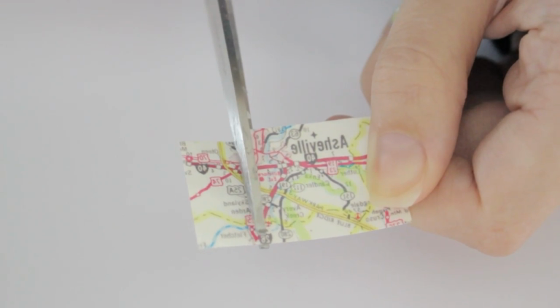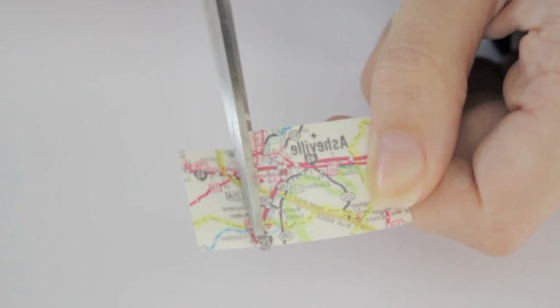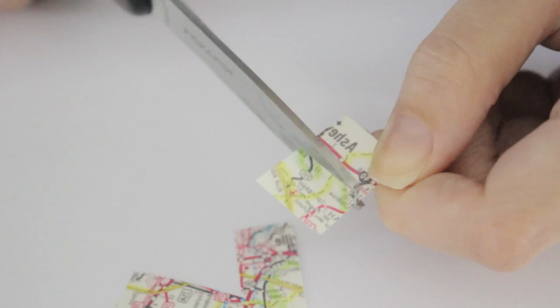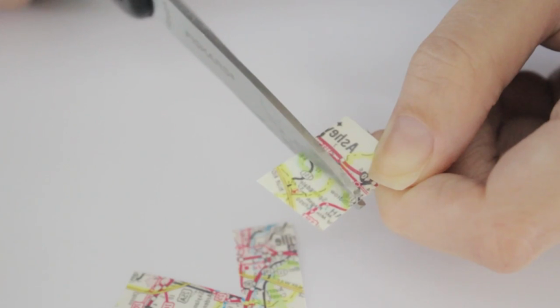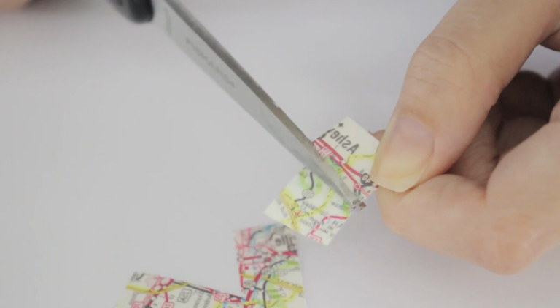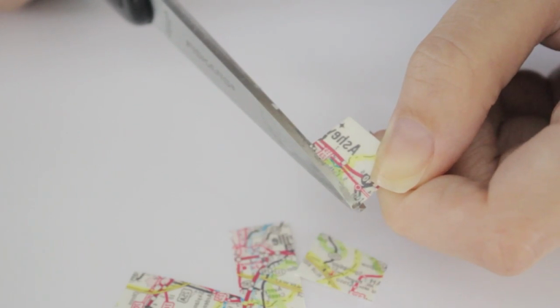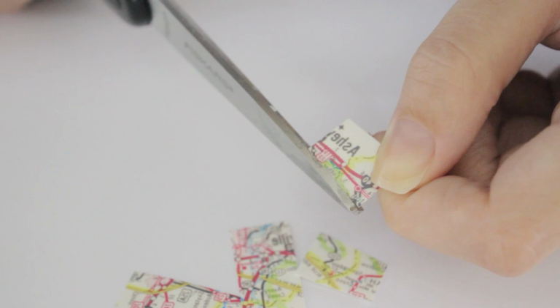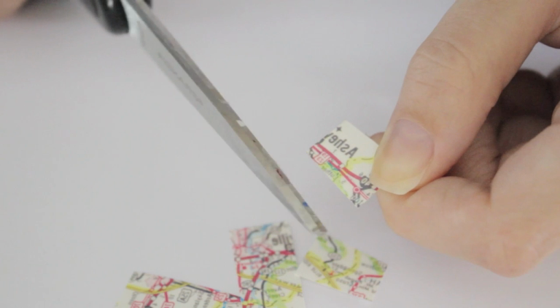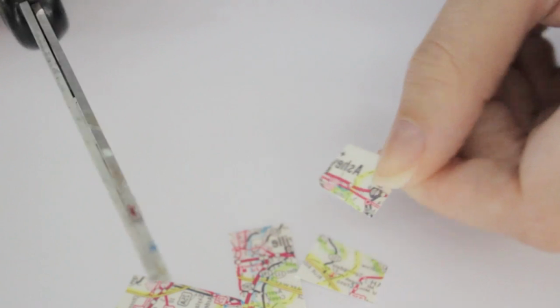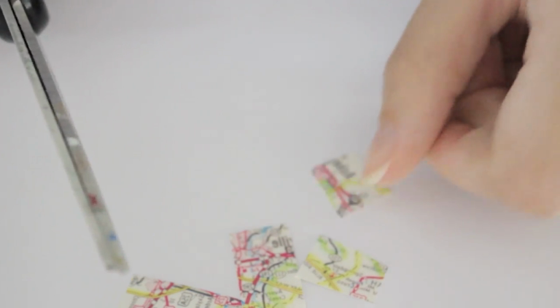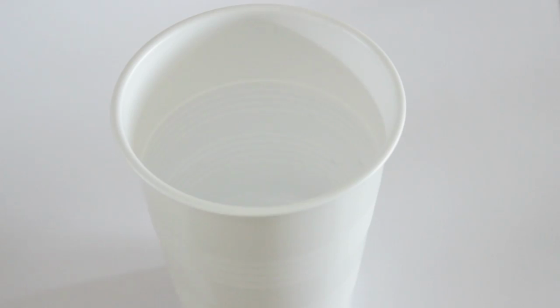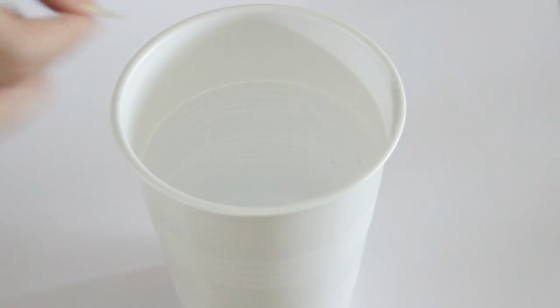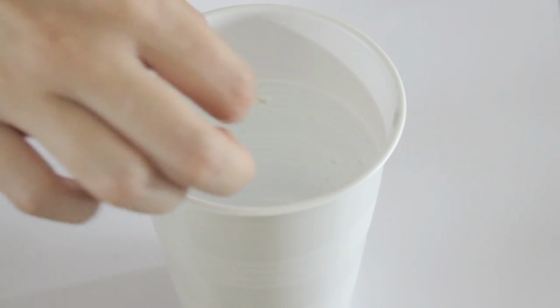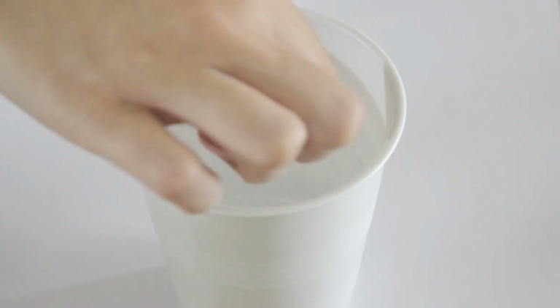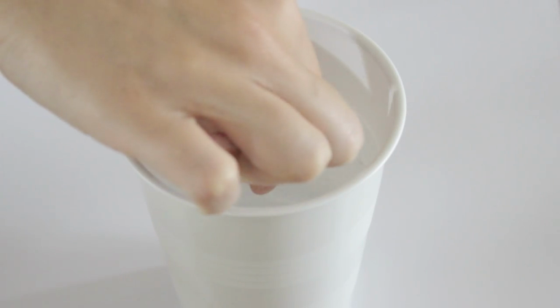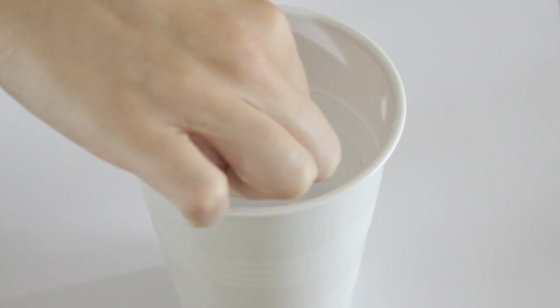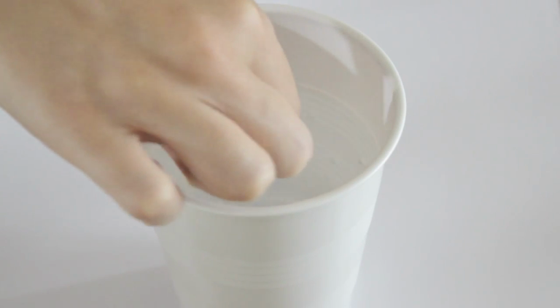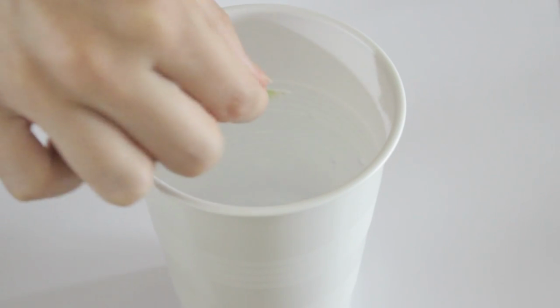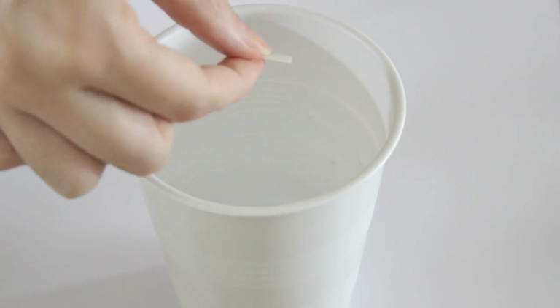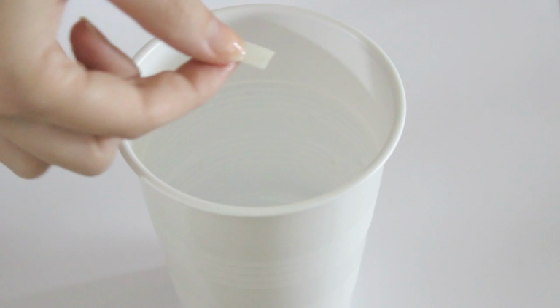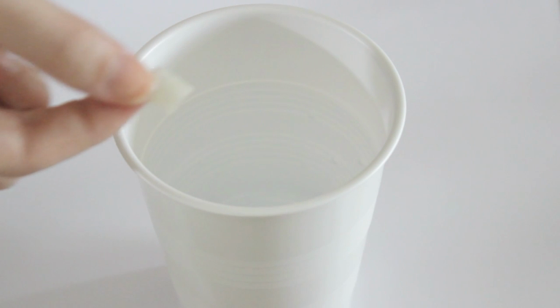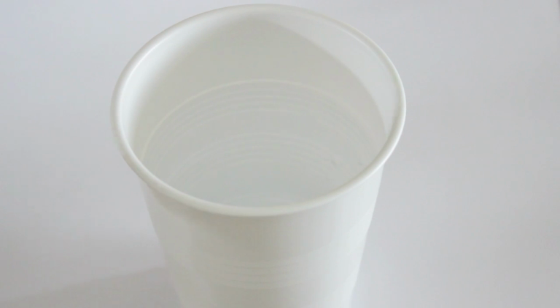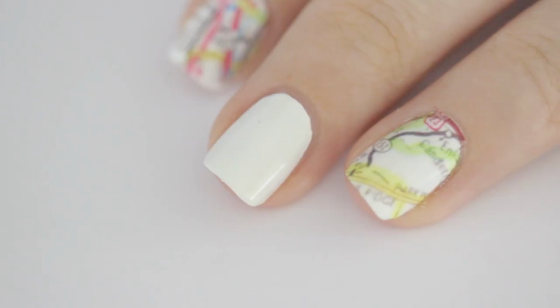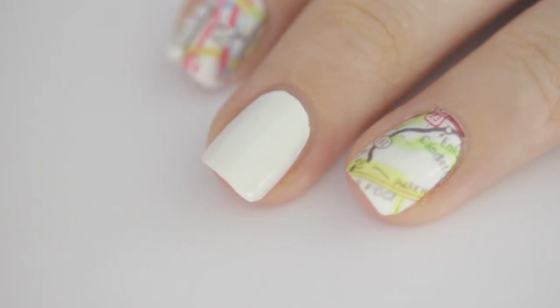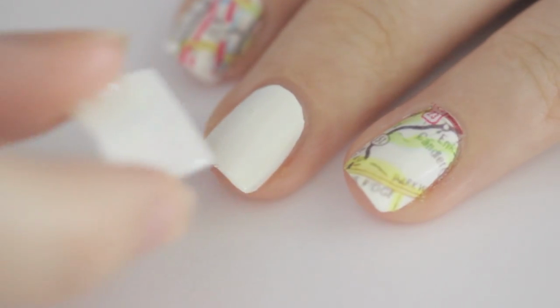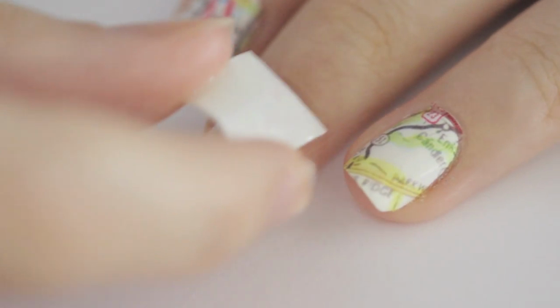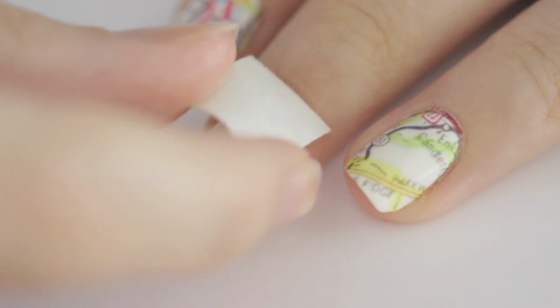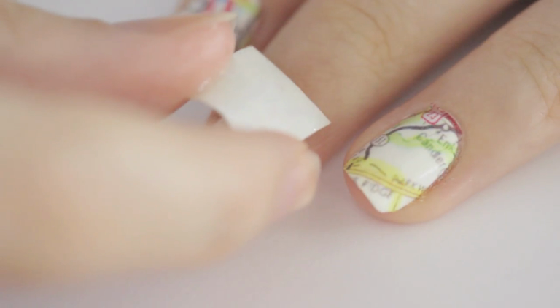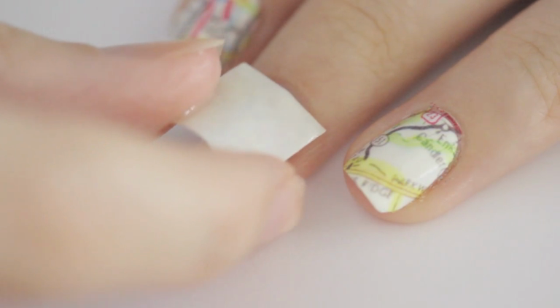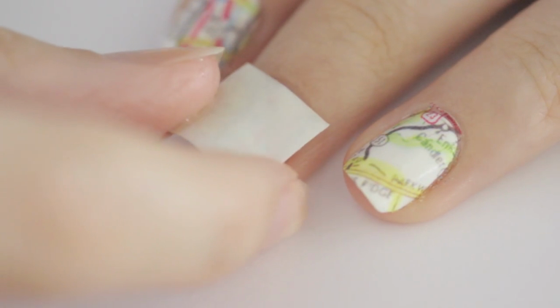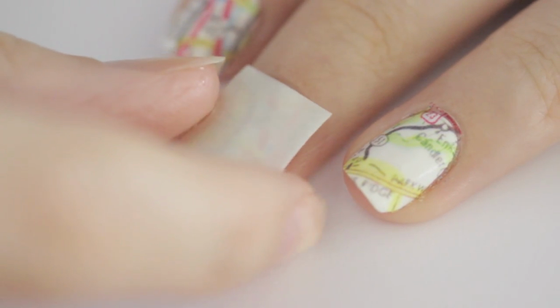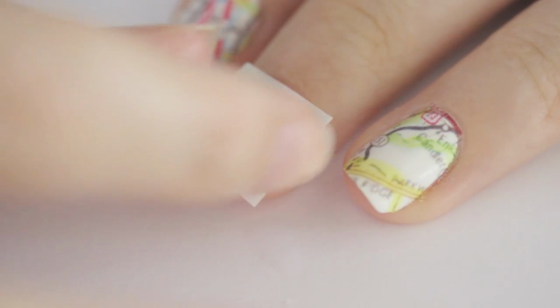First, you'll want to cut the map into nail-sized pieces, then peel off the clear protective plastic on the front and dip it into water. Quickly place the map over your dried white nail and gently press it on.